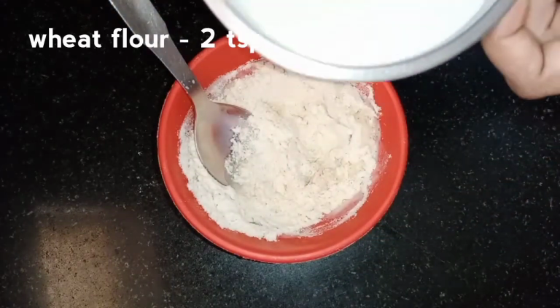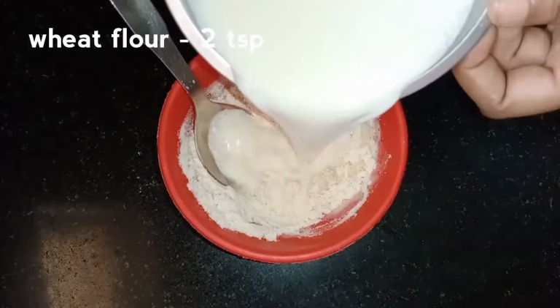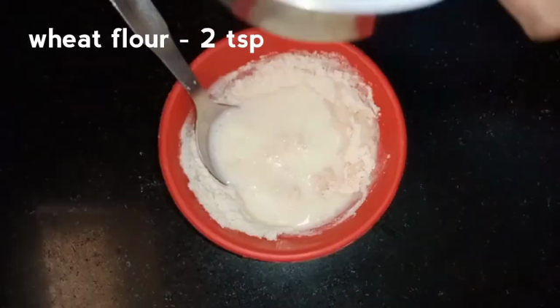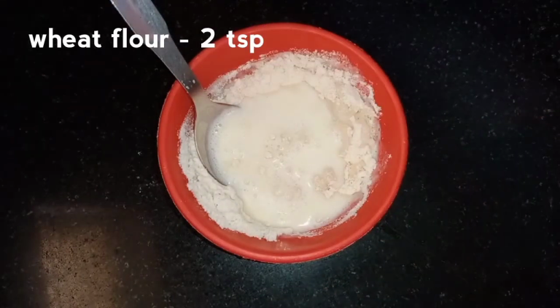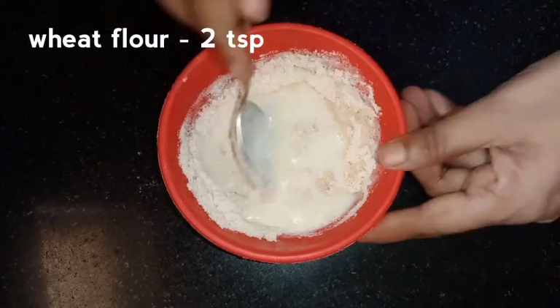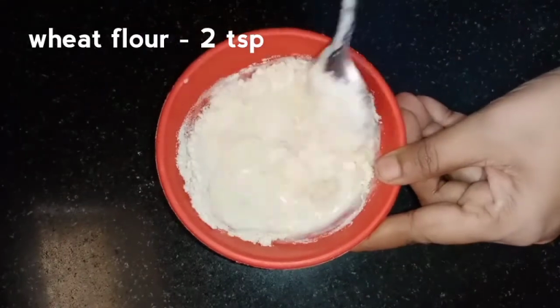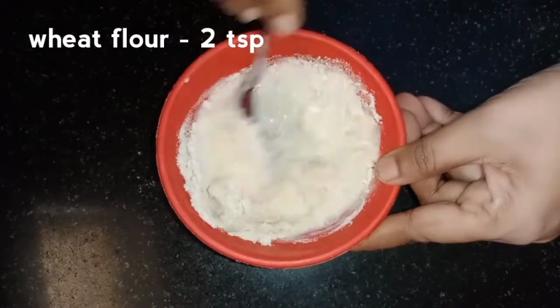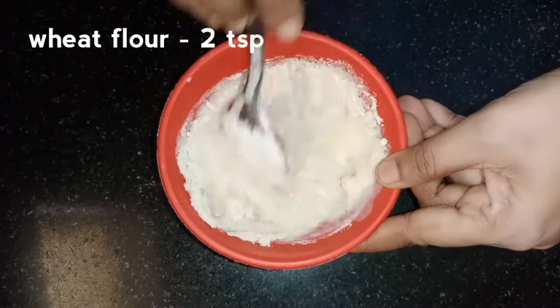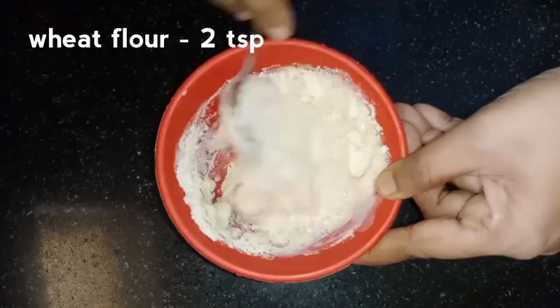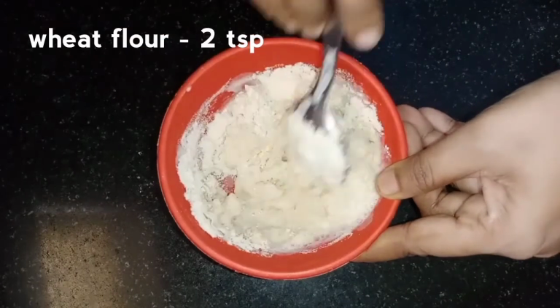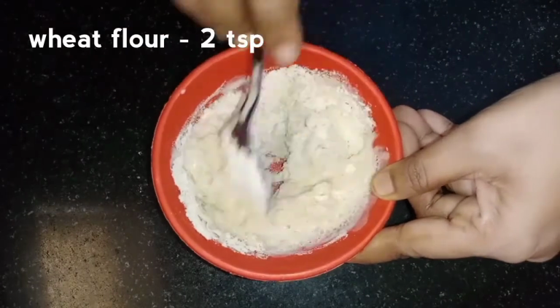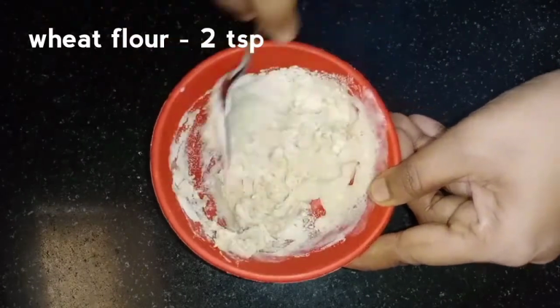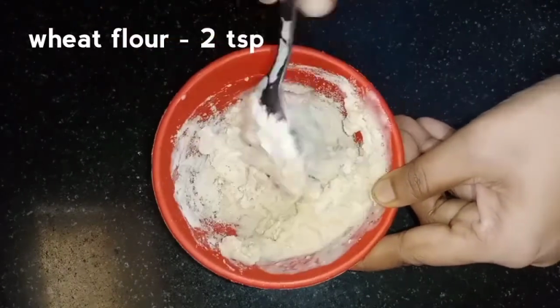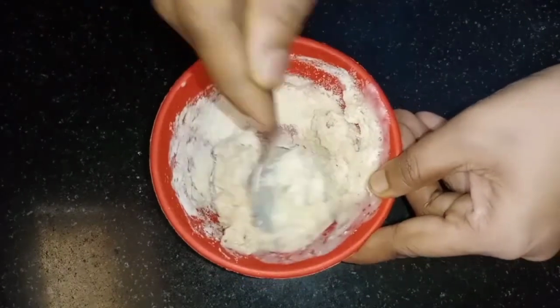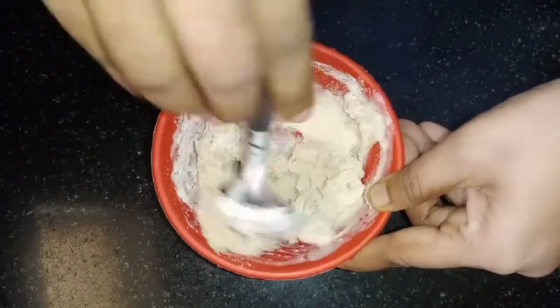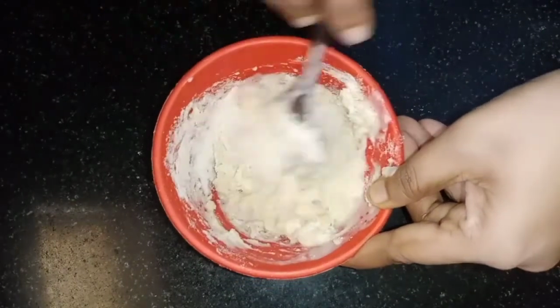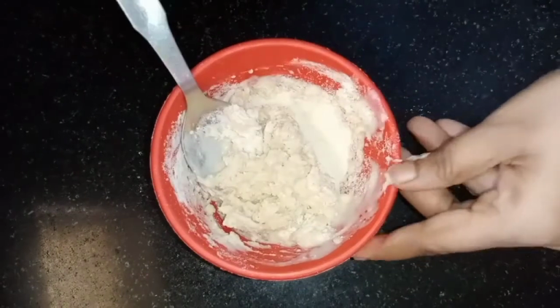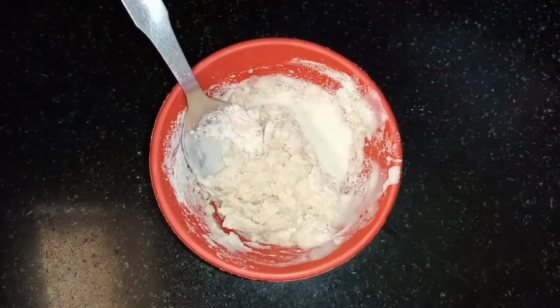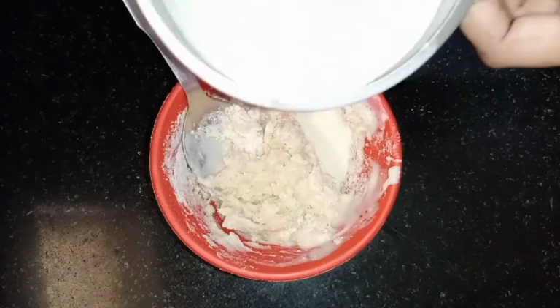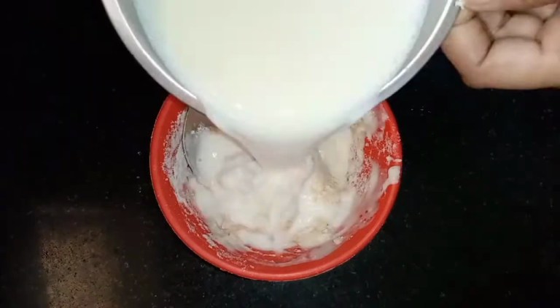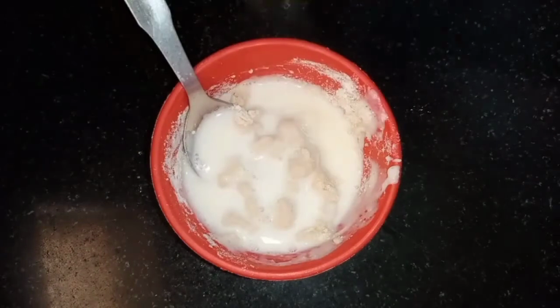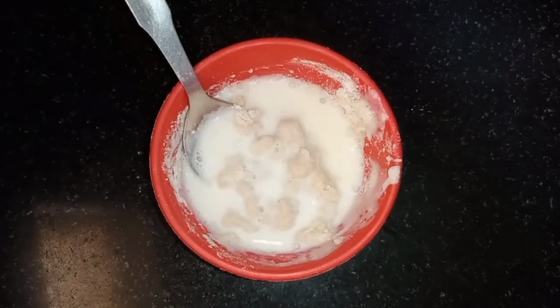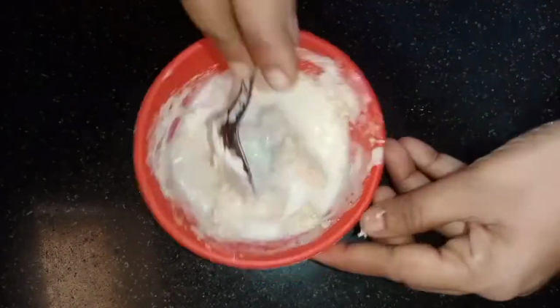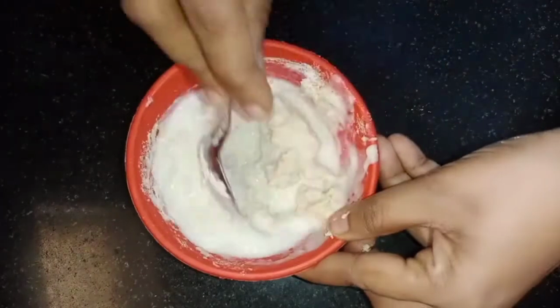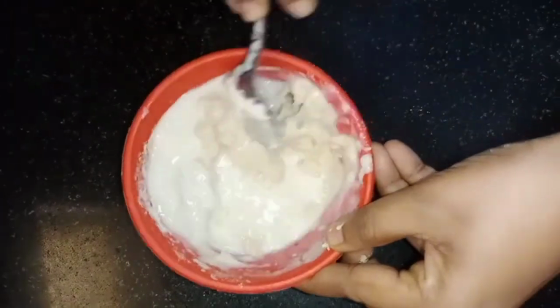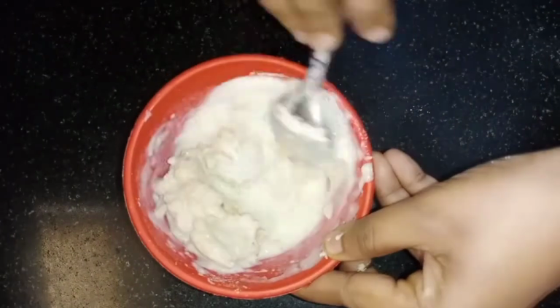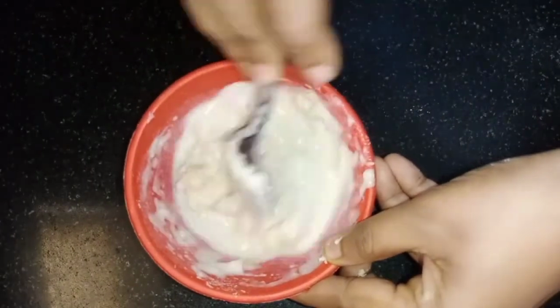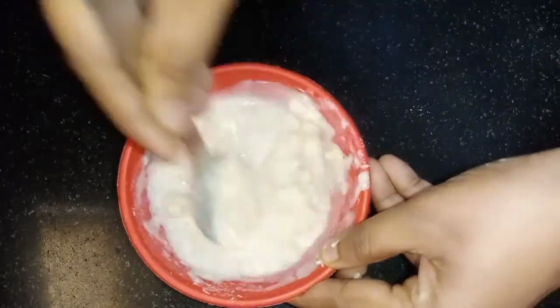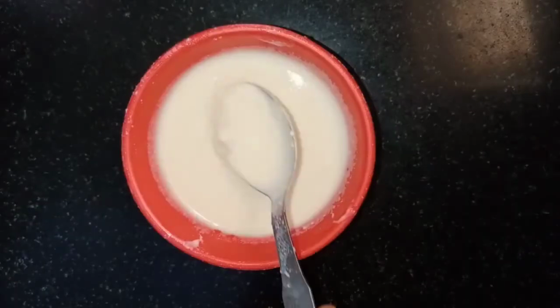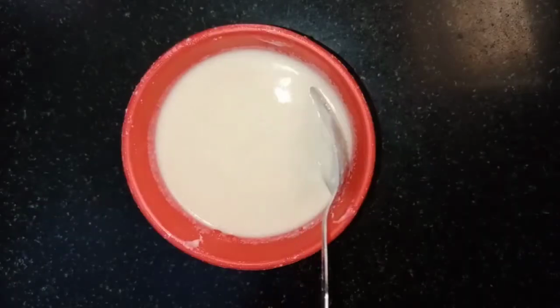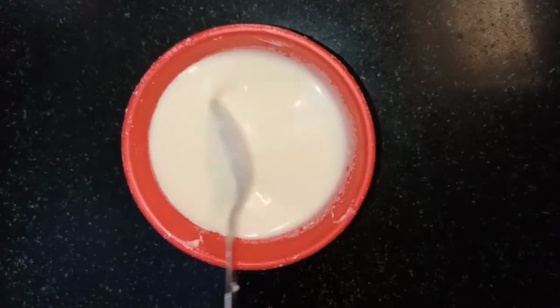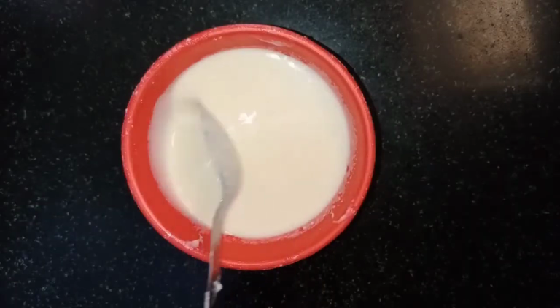Let's mix the mango ice cream — it's healthy as well. Let's mix it into the homemade ice cream. Mix it to a medium consistency, as good as you can.